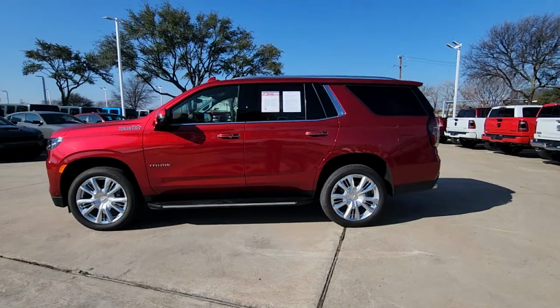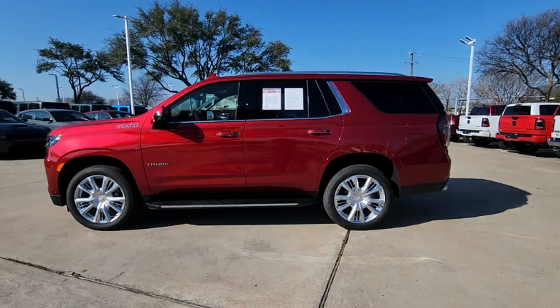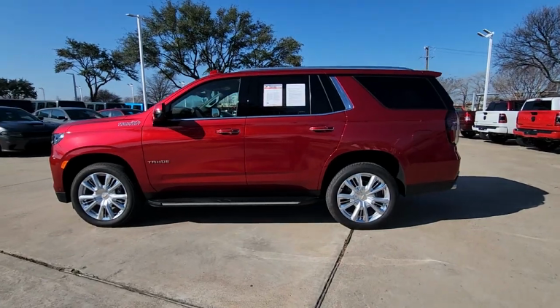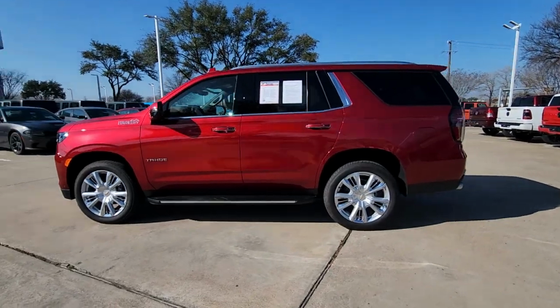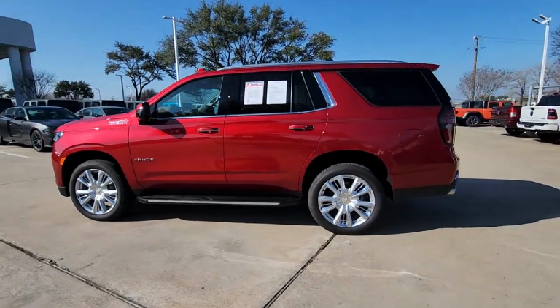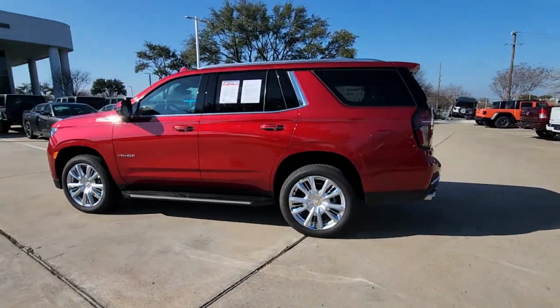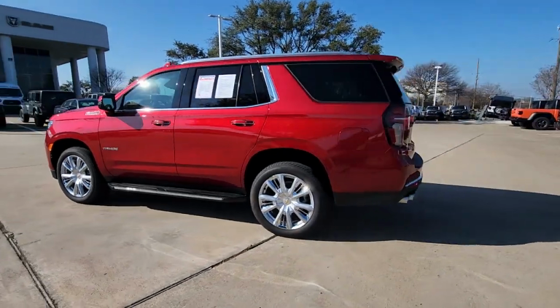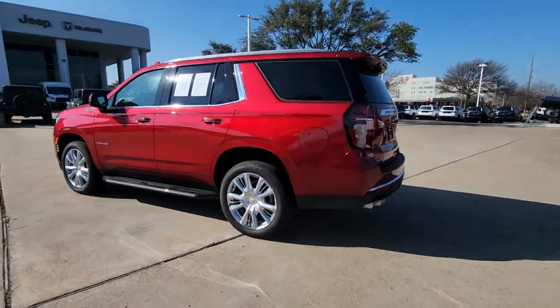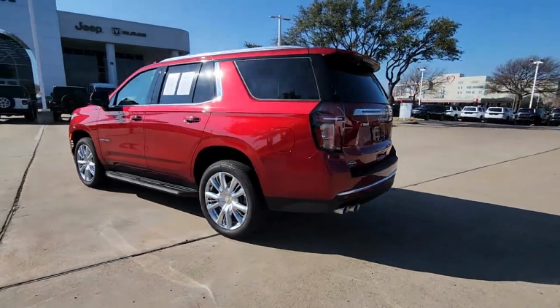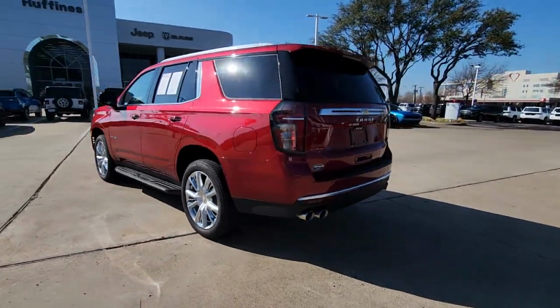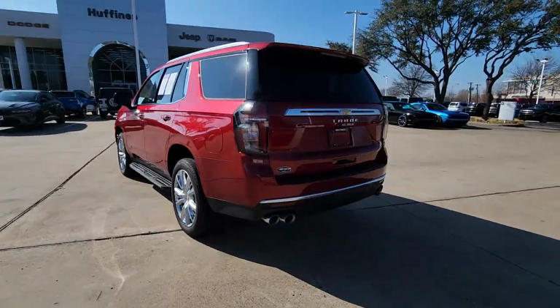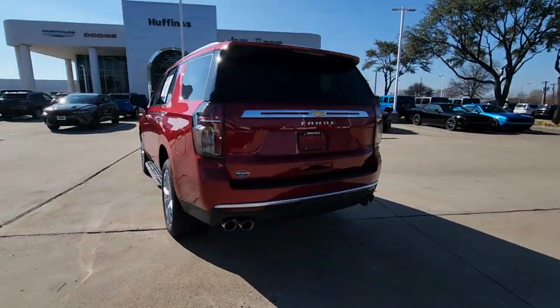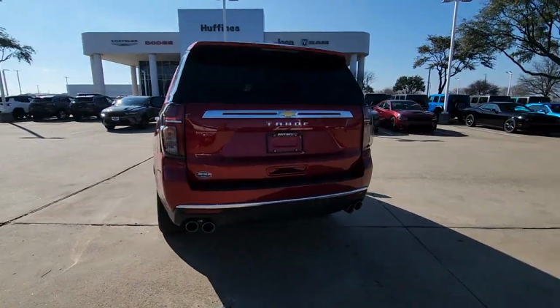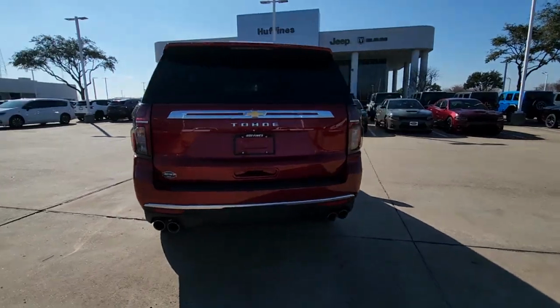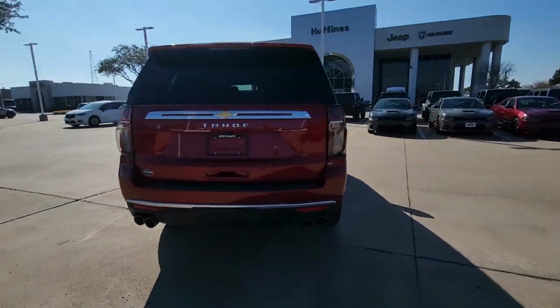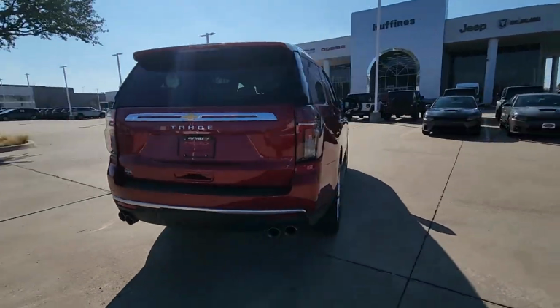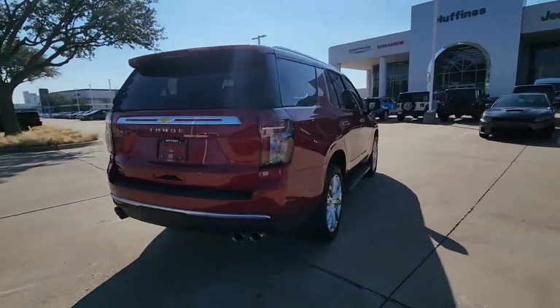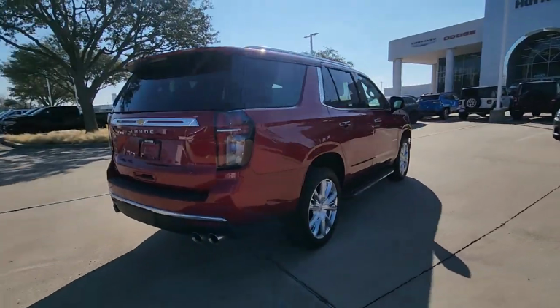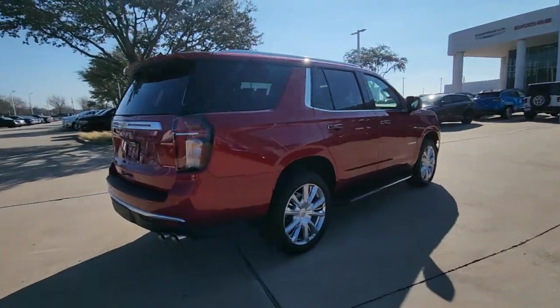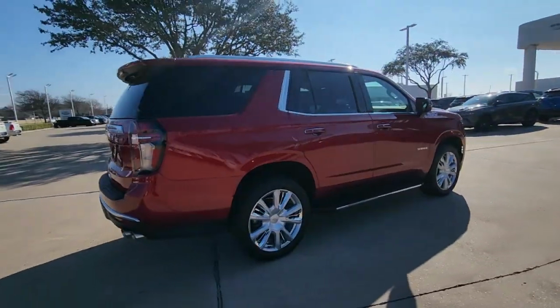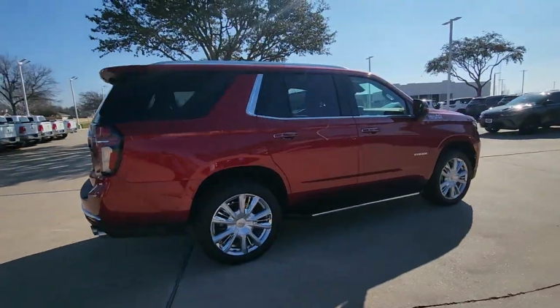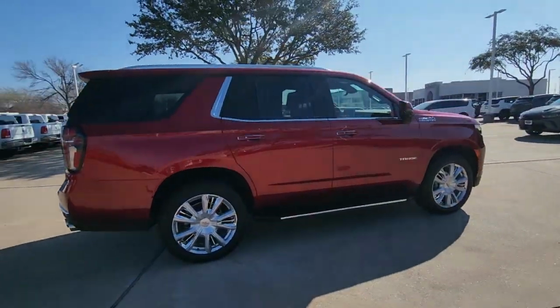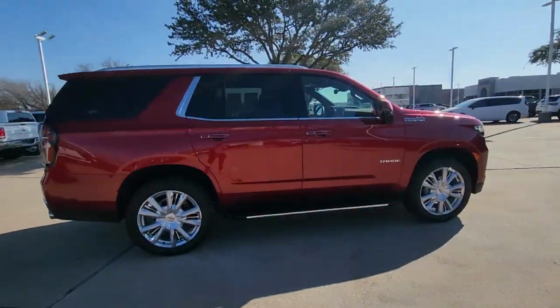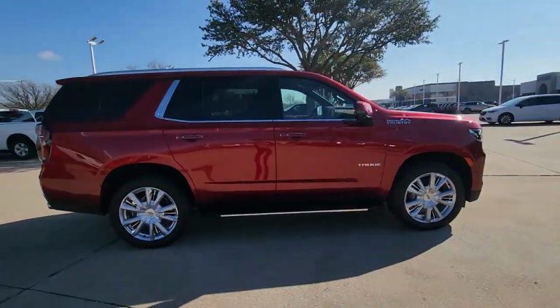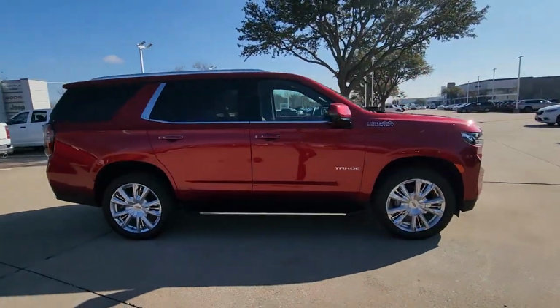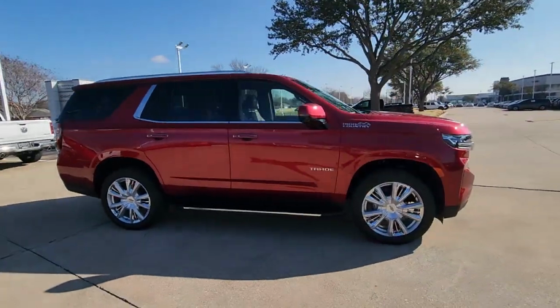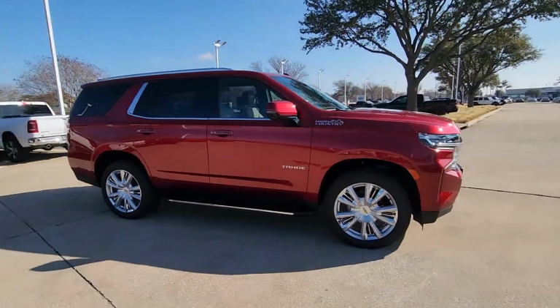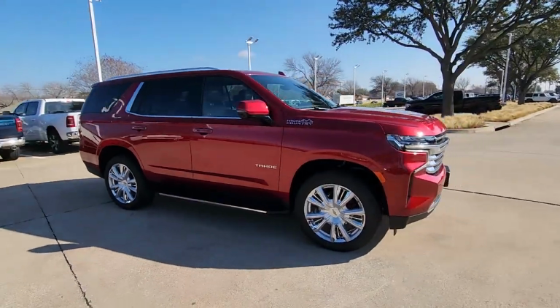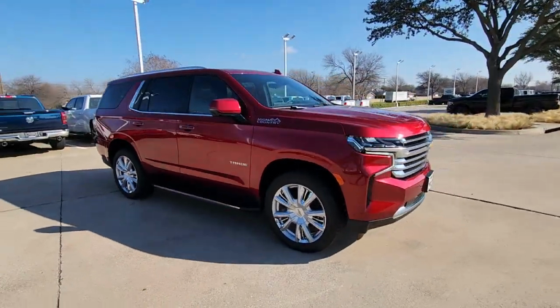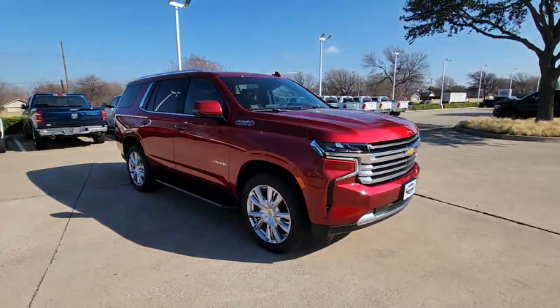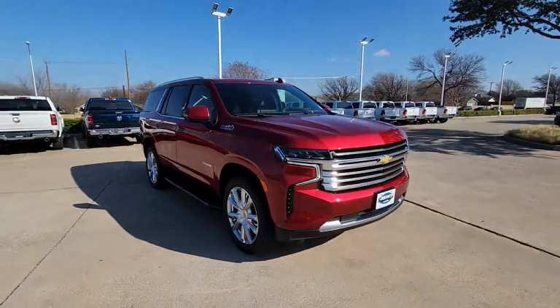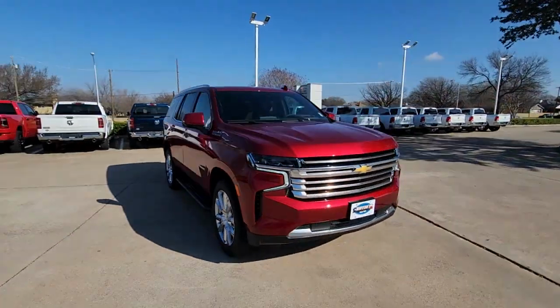You will love the features of this 2024 Chevrolet Tahoe. This vehicle is an outstanding buy with fewer than 5,000 miles on the odometer. The Tahoe is the full-size SUV that ticks all the boxes.